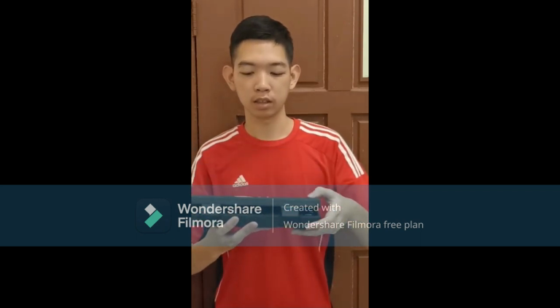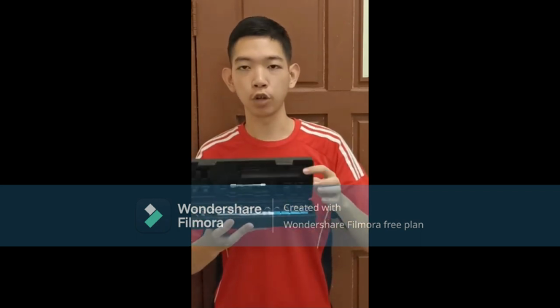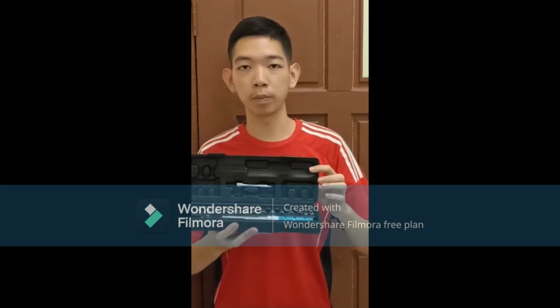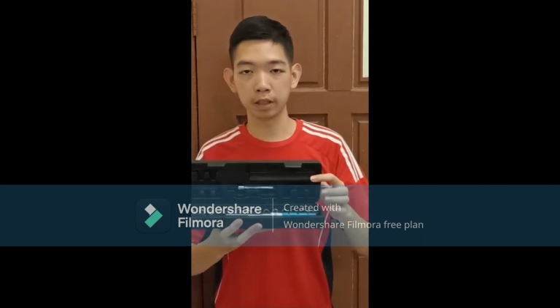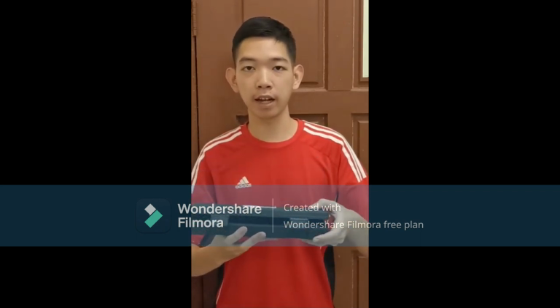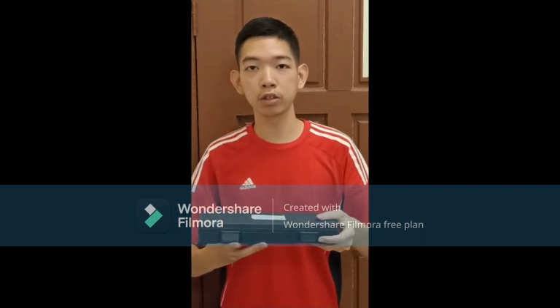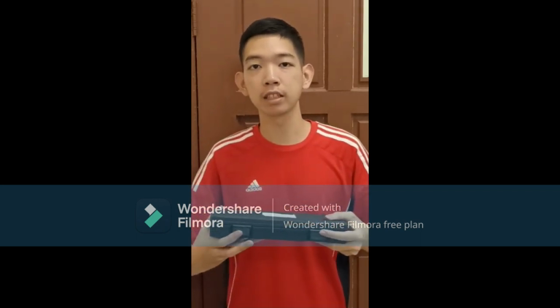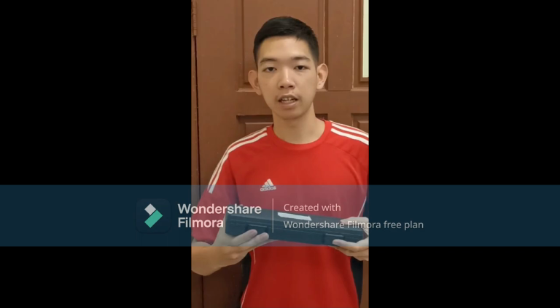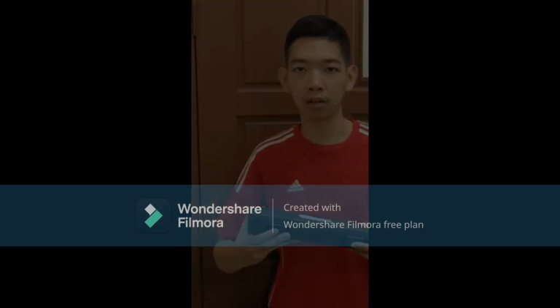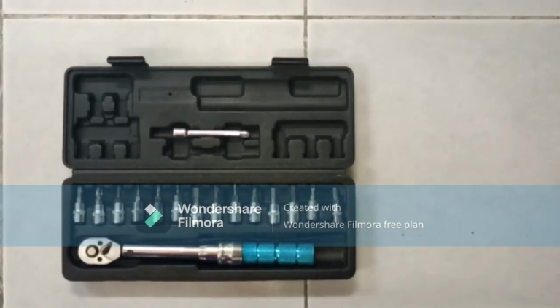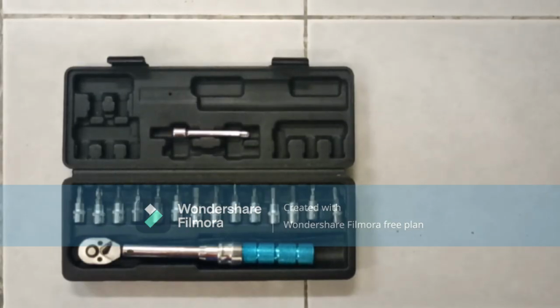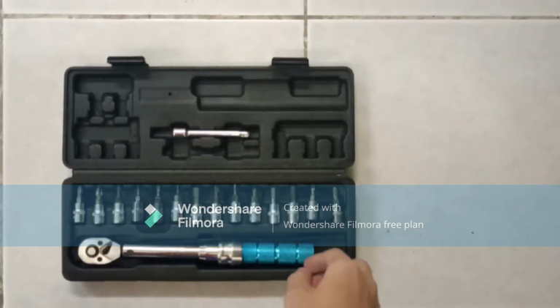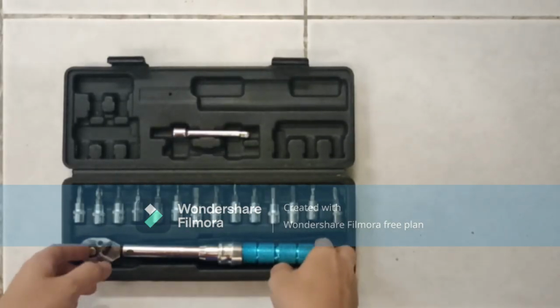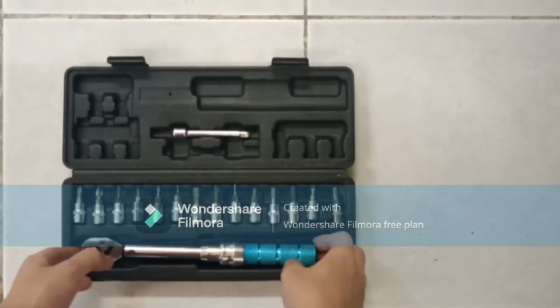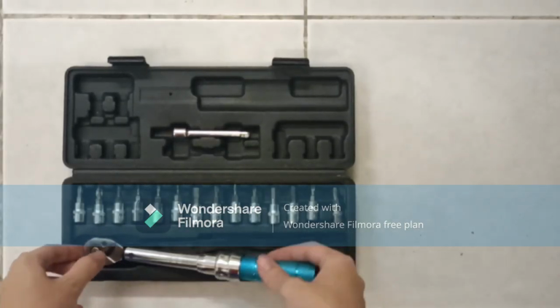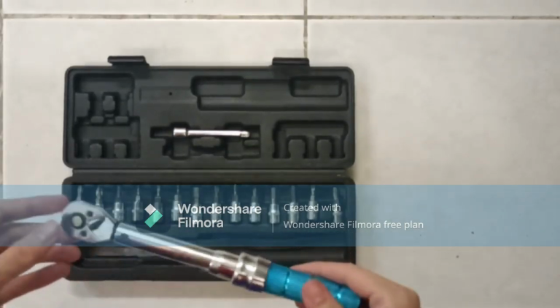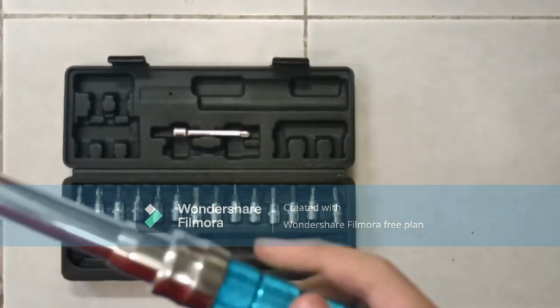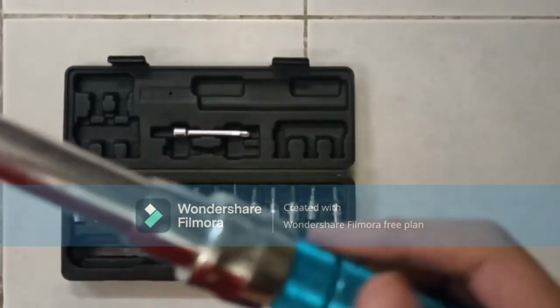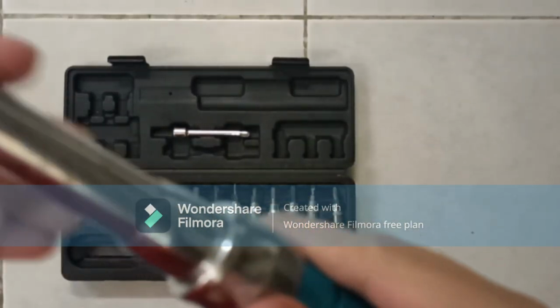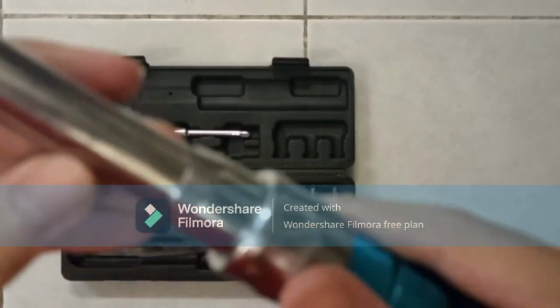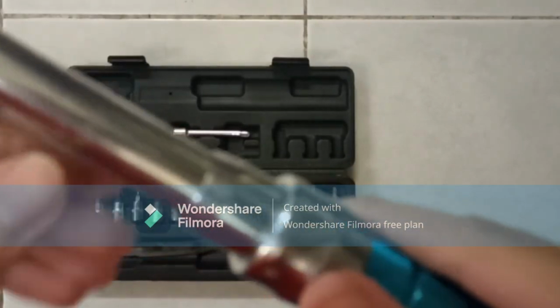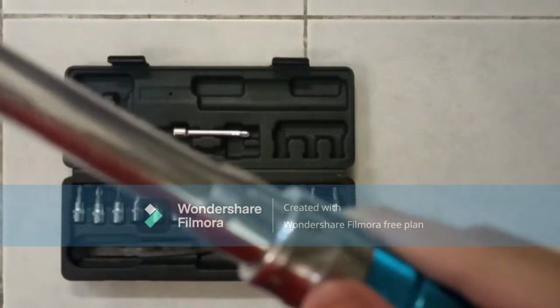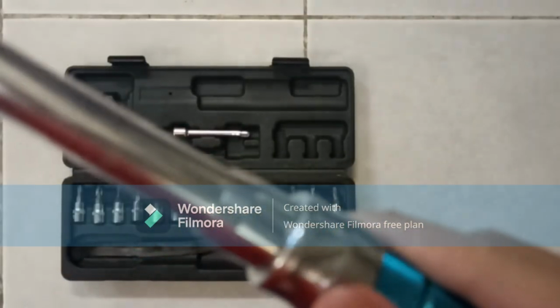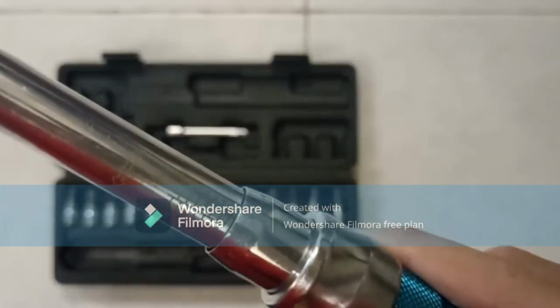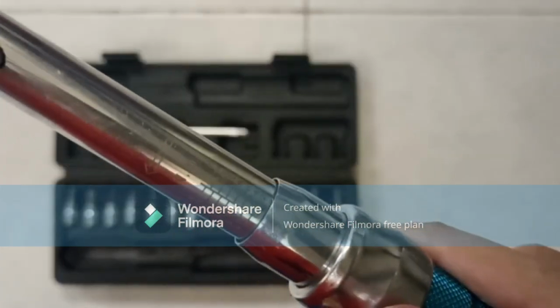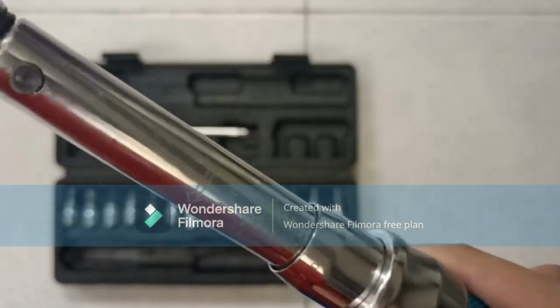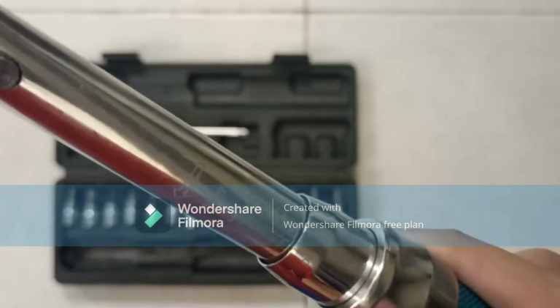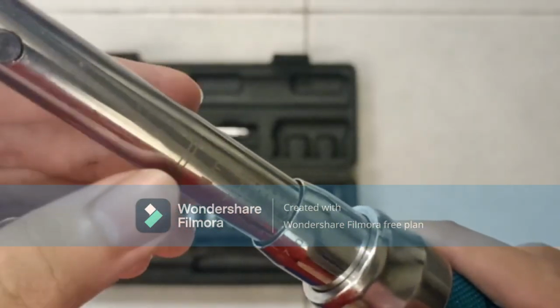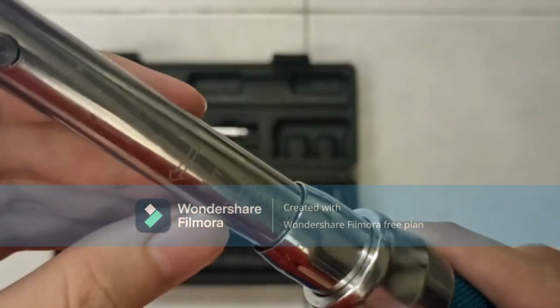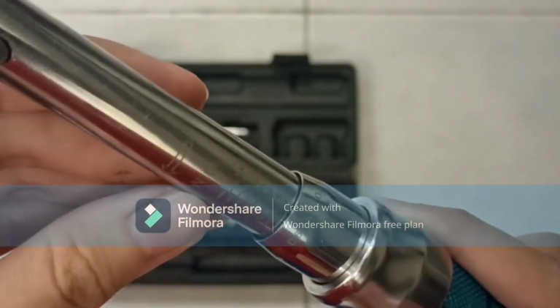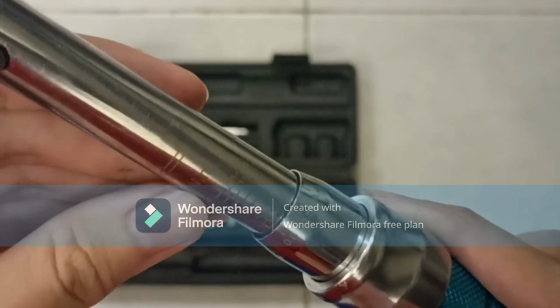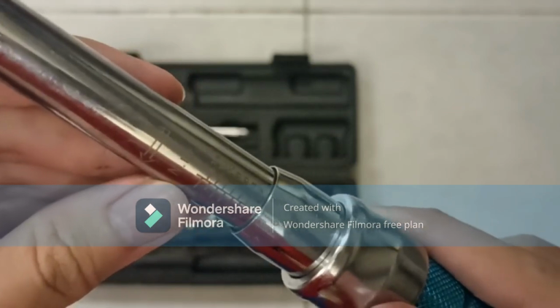I will show you specifically how to use this in a valve. This is a torque wrench. As you can see there is a Newton meter over here — NM, Newton meter.